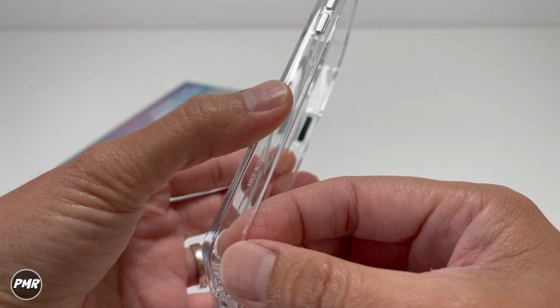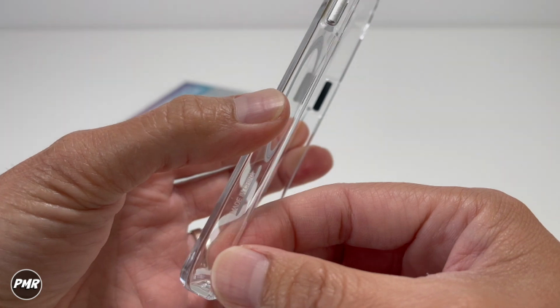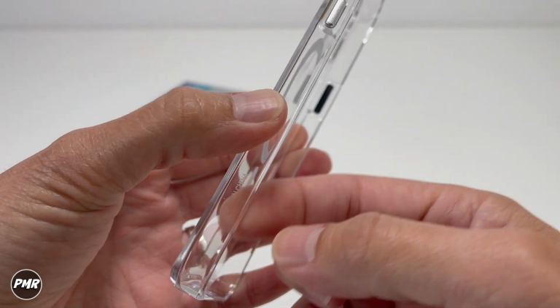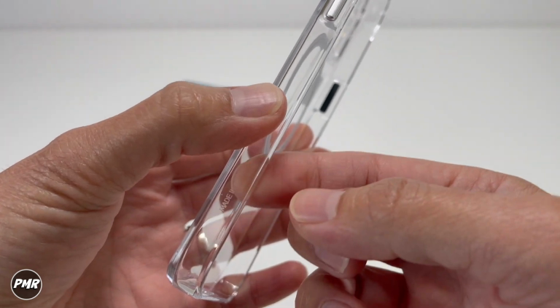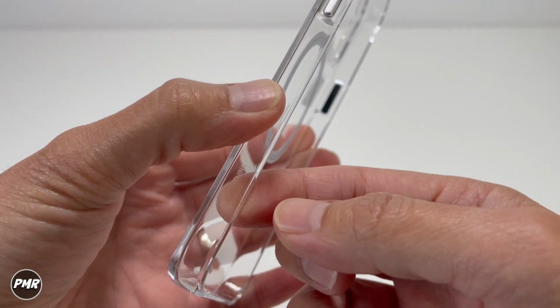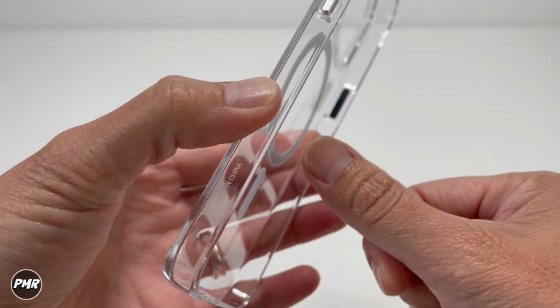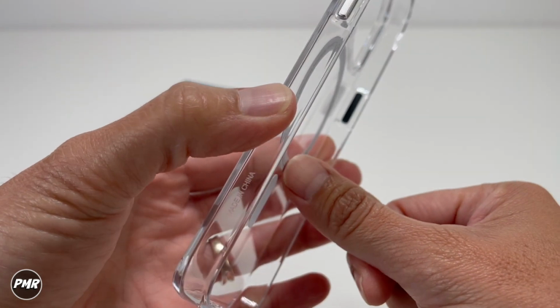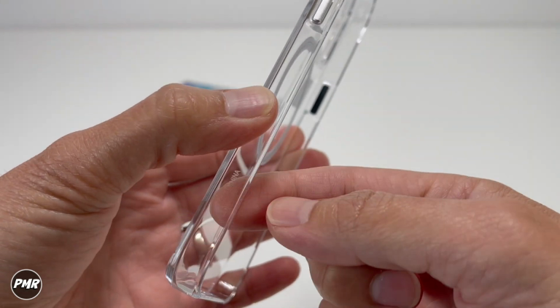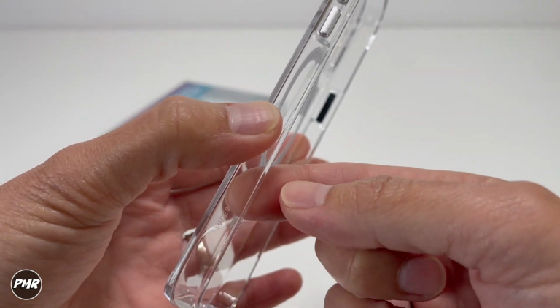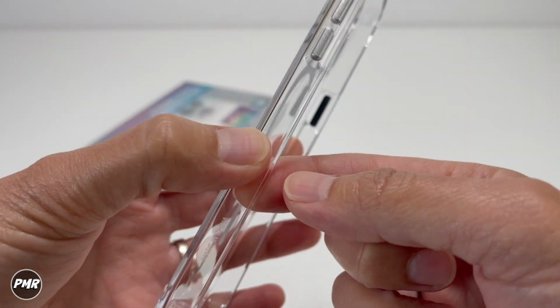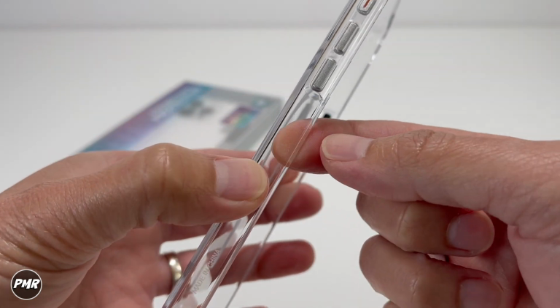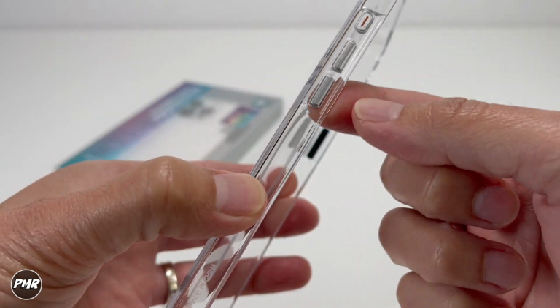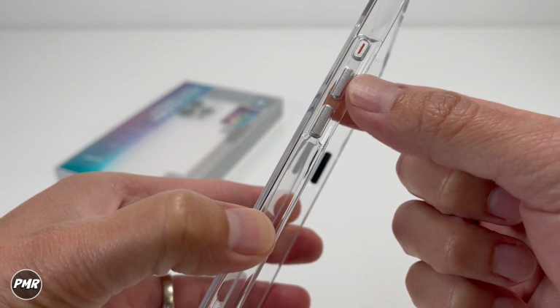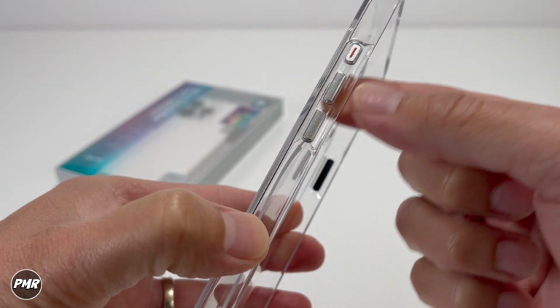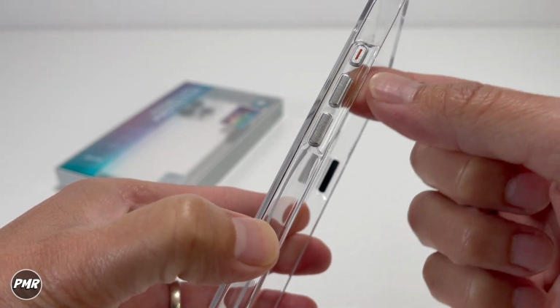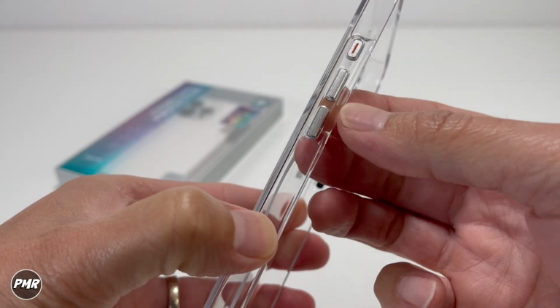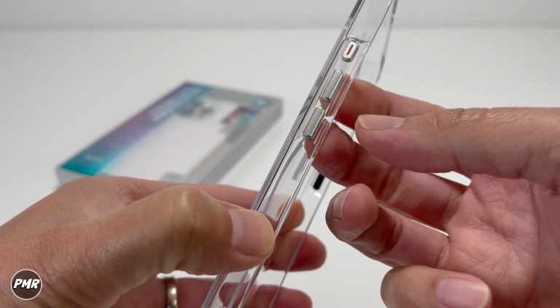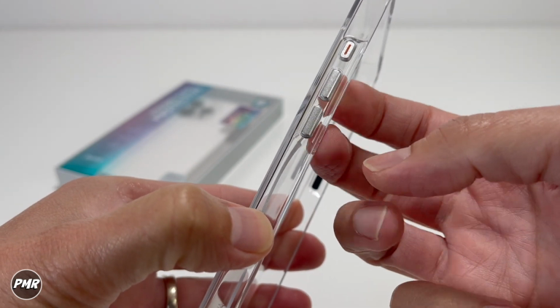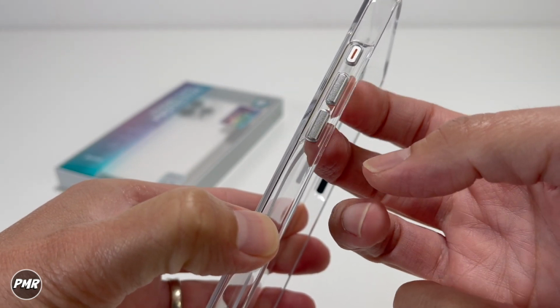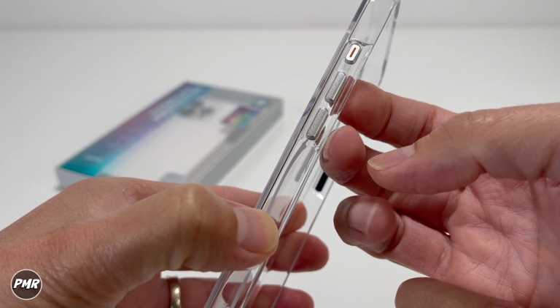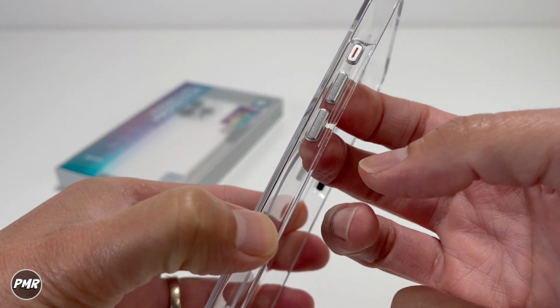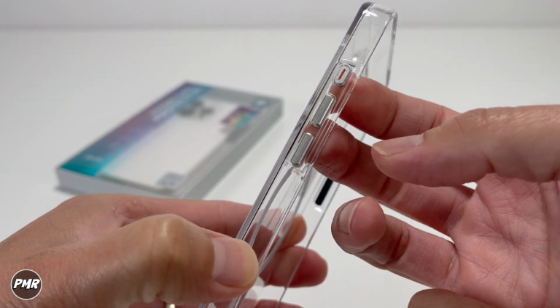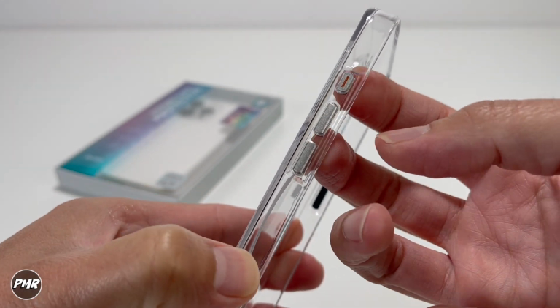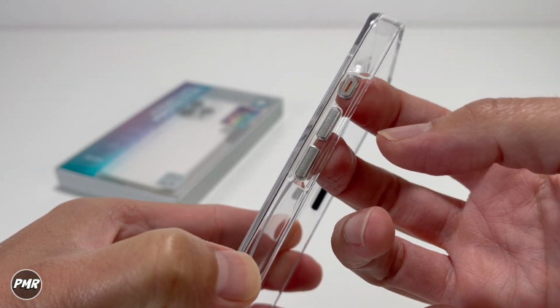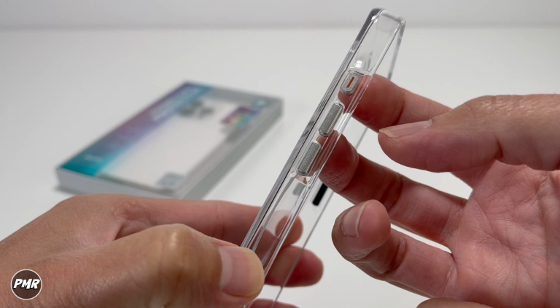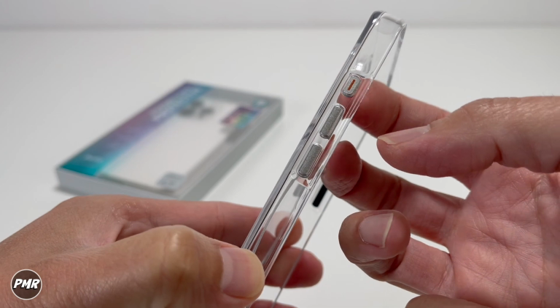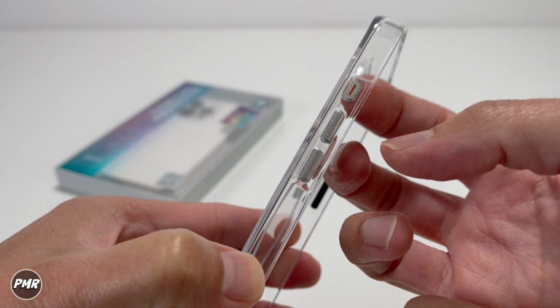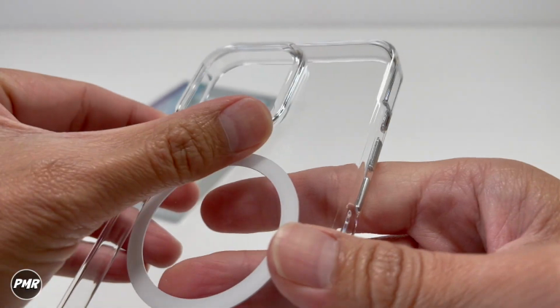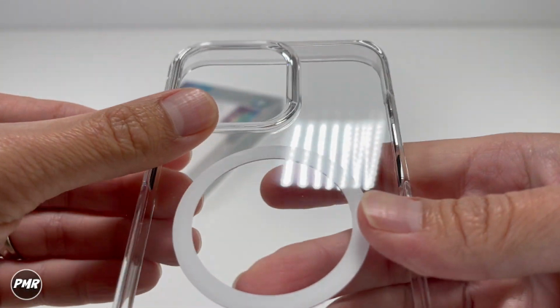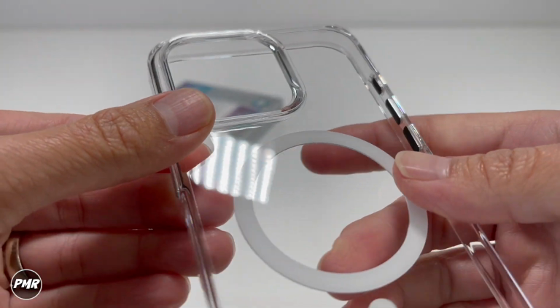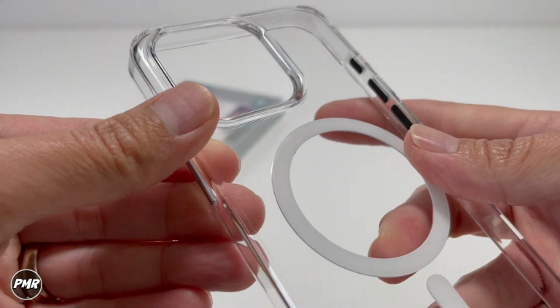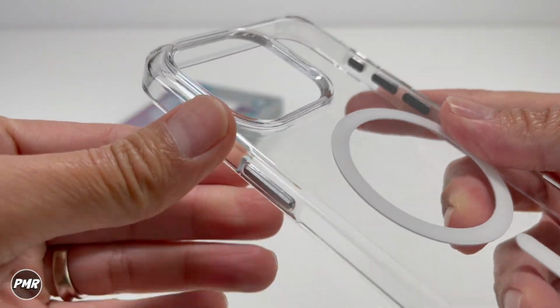On the side, I don't really like this — I wish they would just put that on the side; you want it as clear as possible. Up here you've got the volume rockers, also made out of metal — very clicky and nice. And then you've got the new action button.